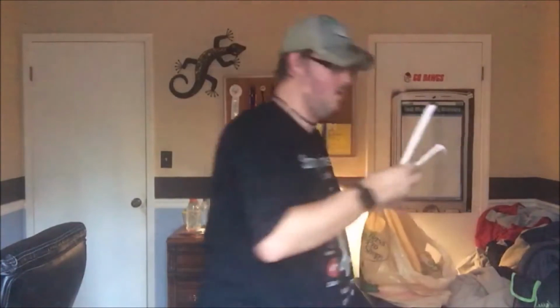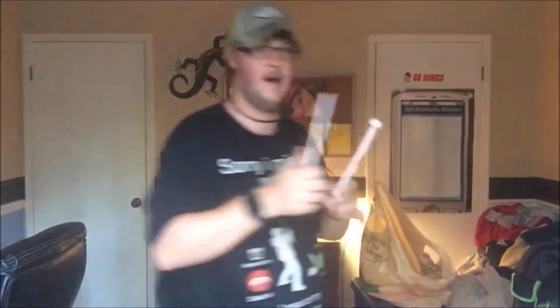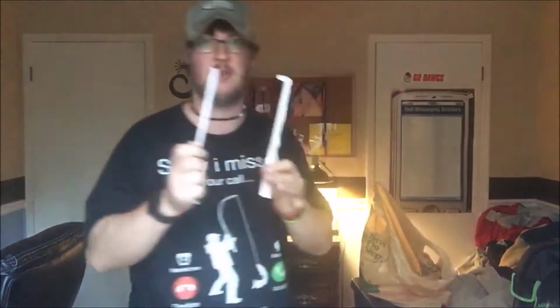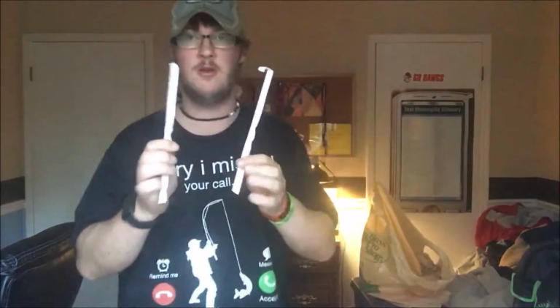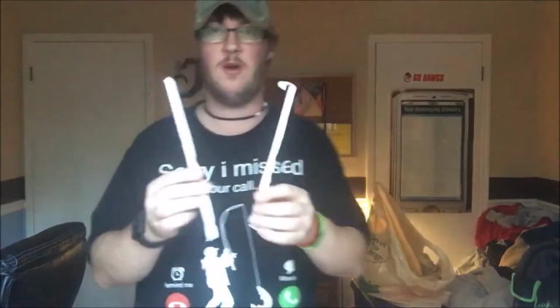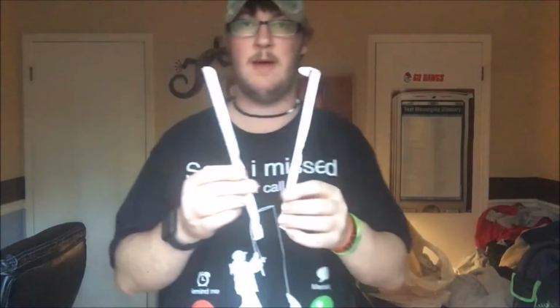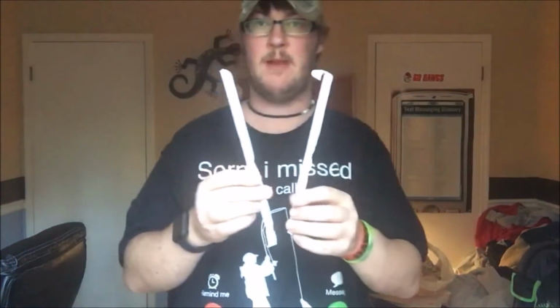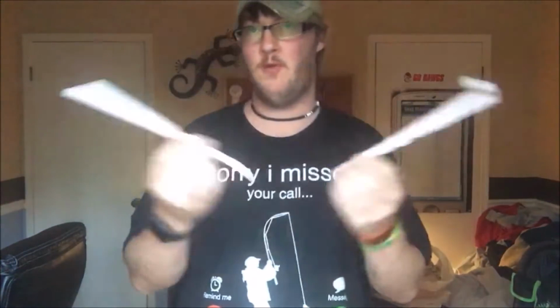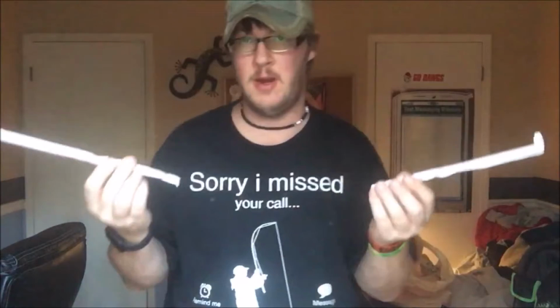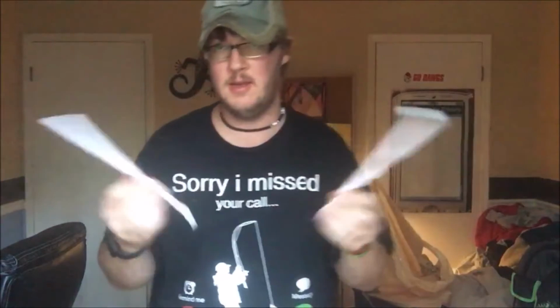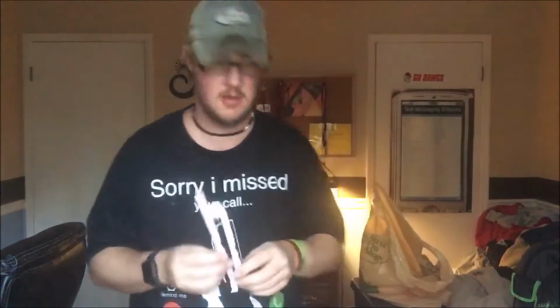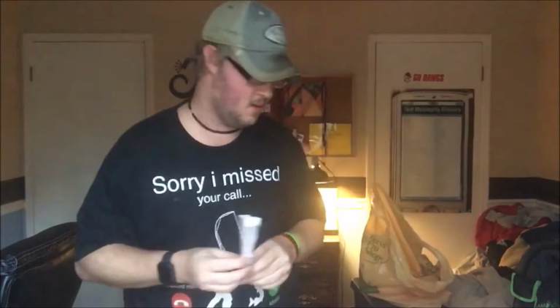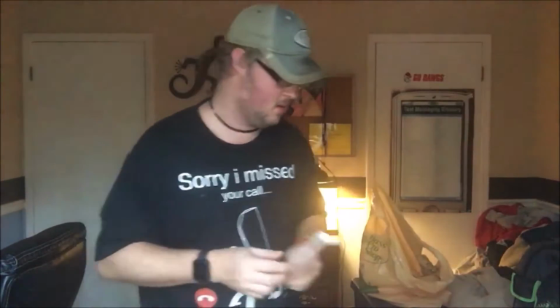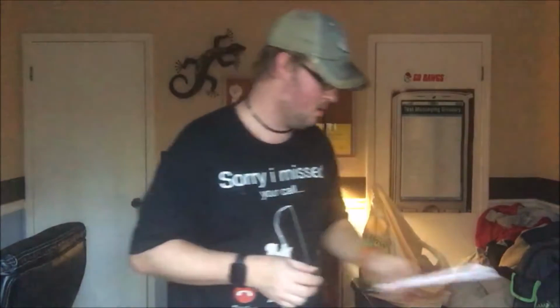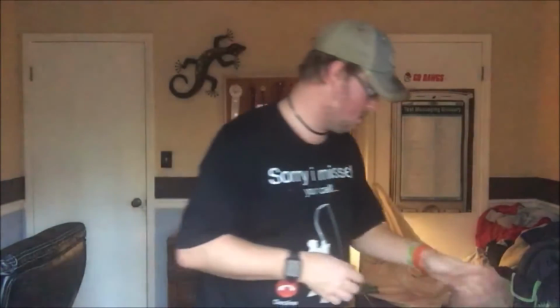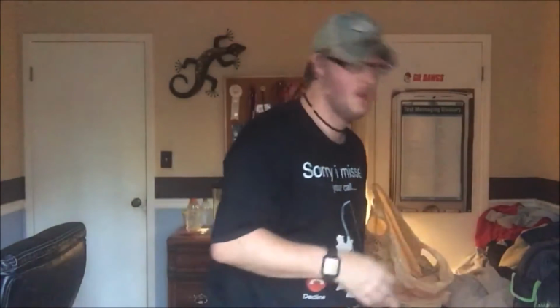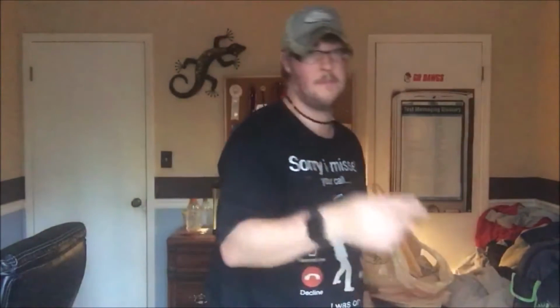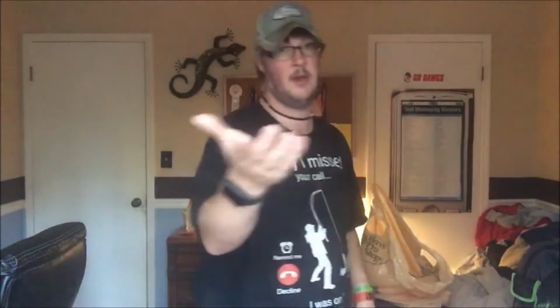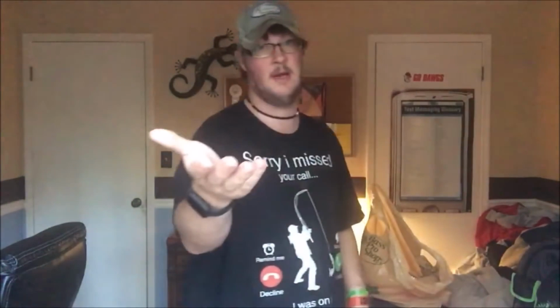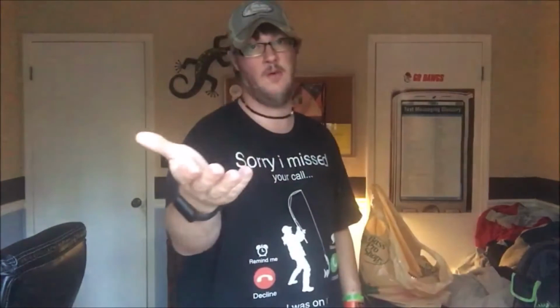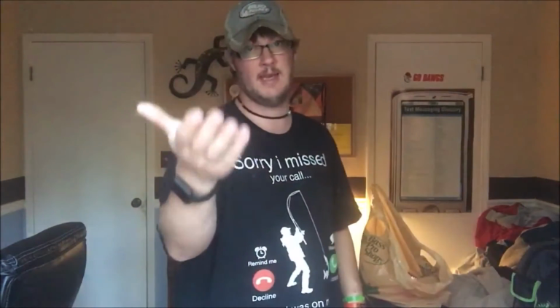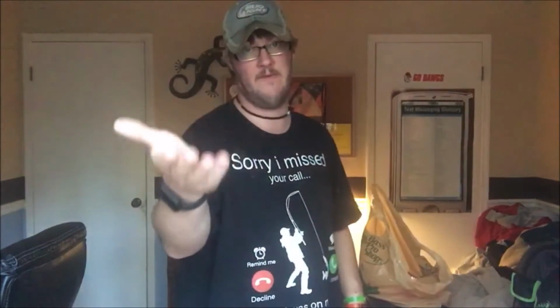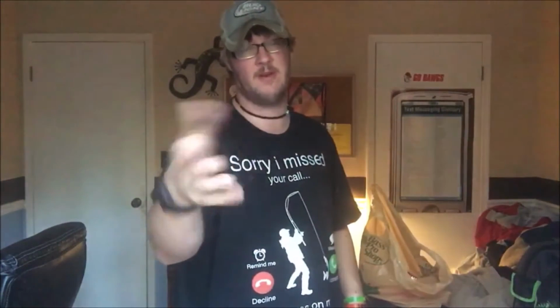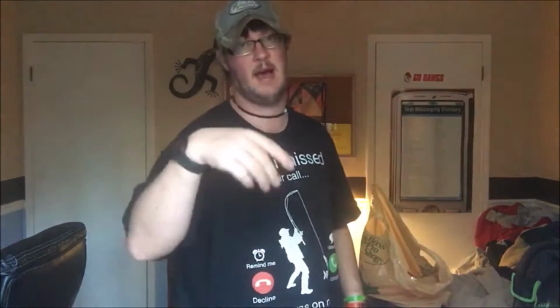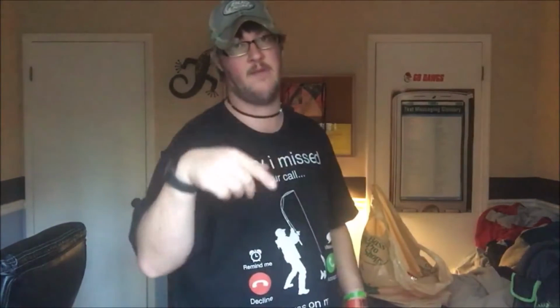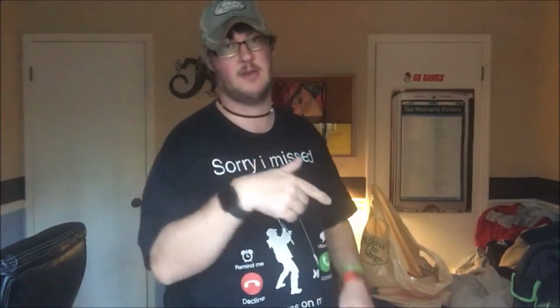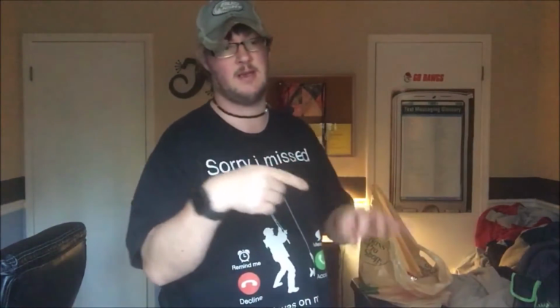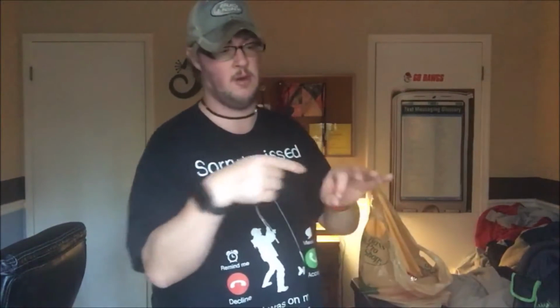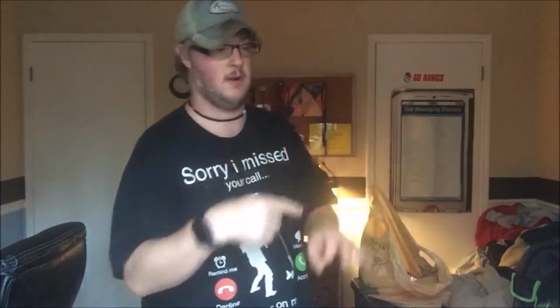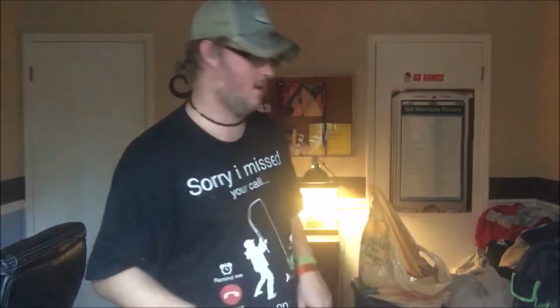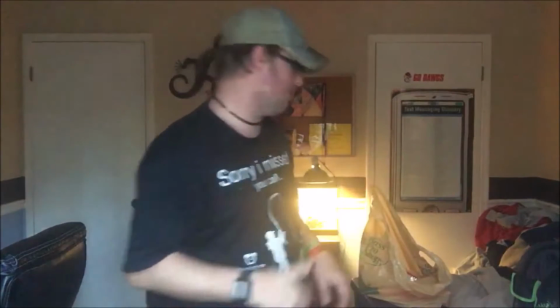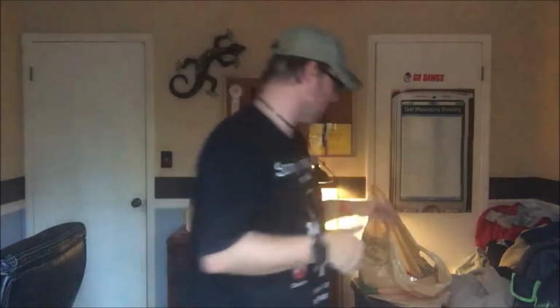Next, we have these two straws I picked up at Wendy's. As you guys know, as I finish, I have the sticks and the marshmallows to help them fit.